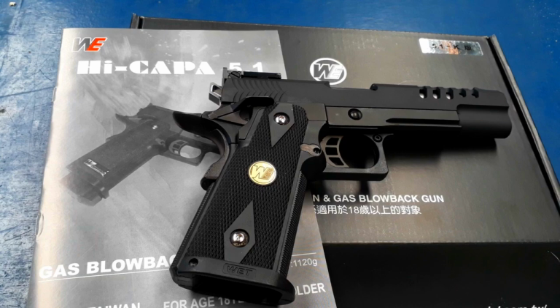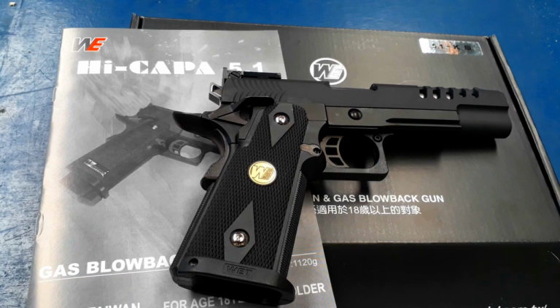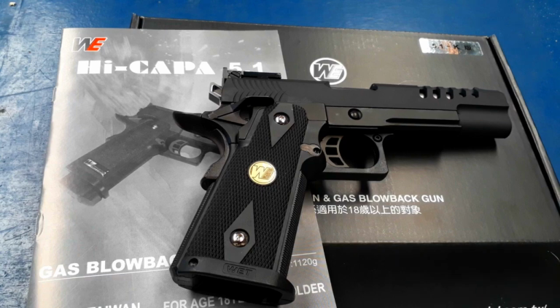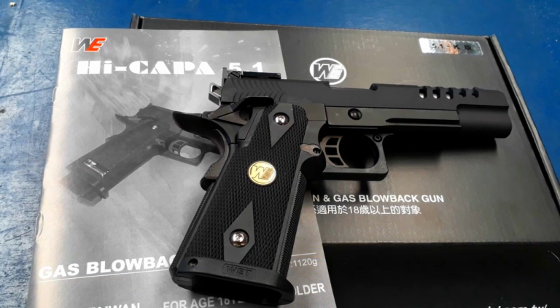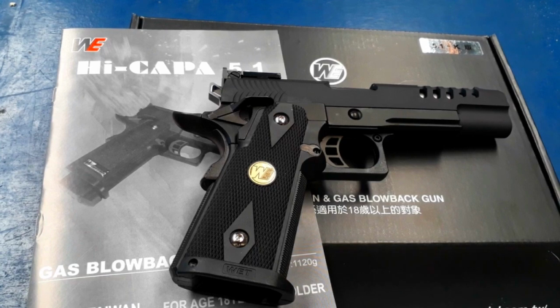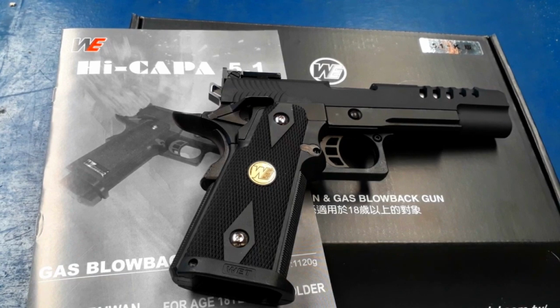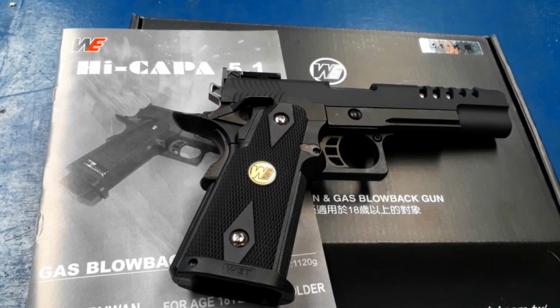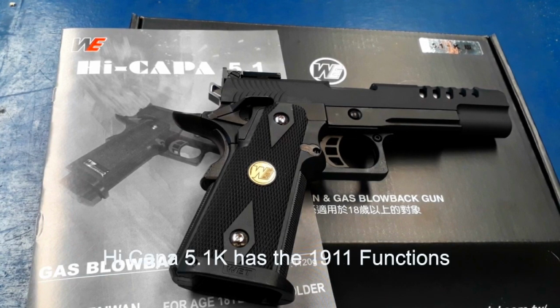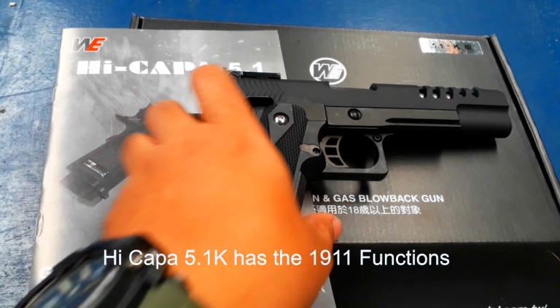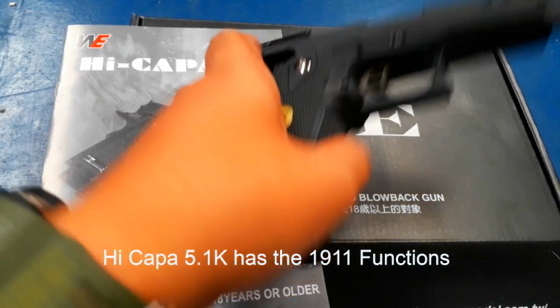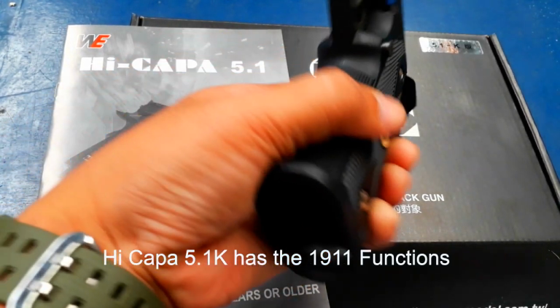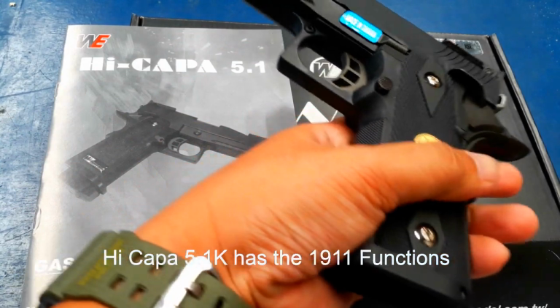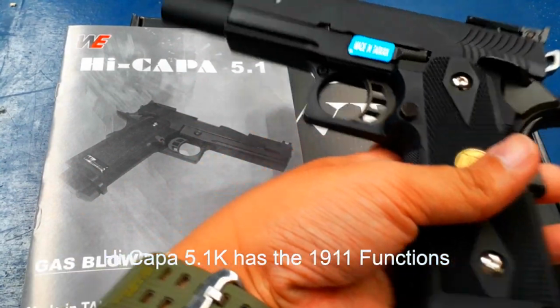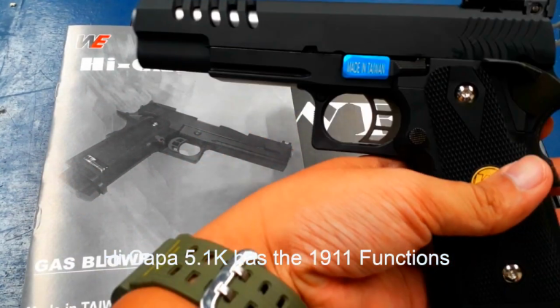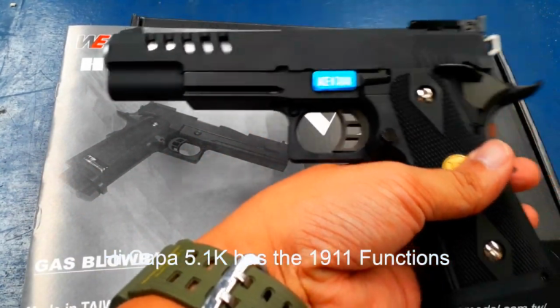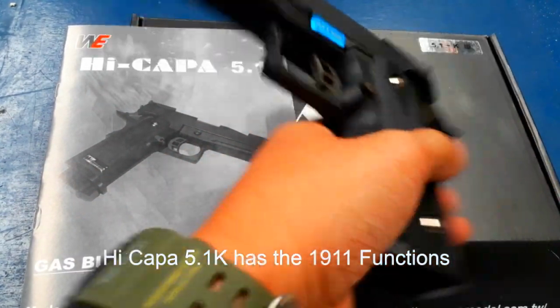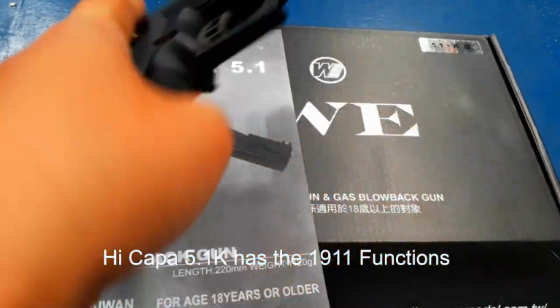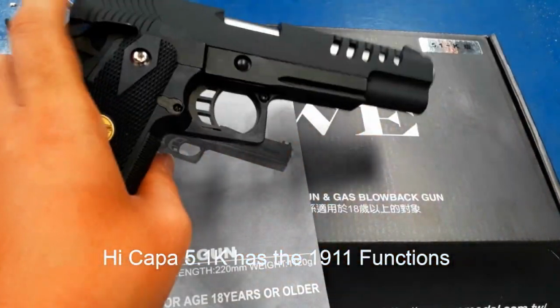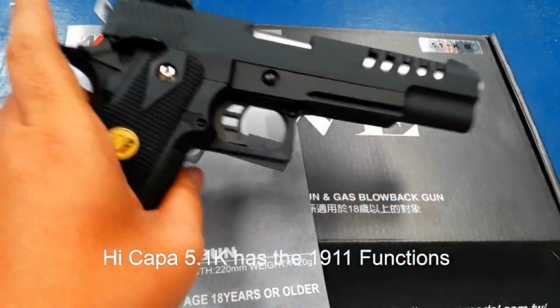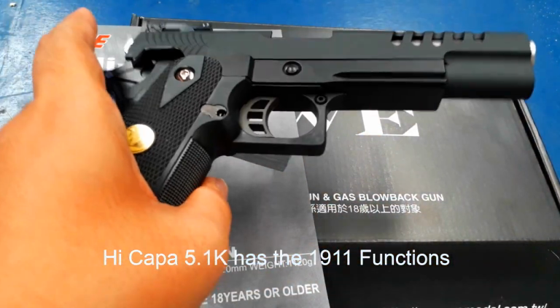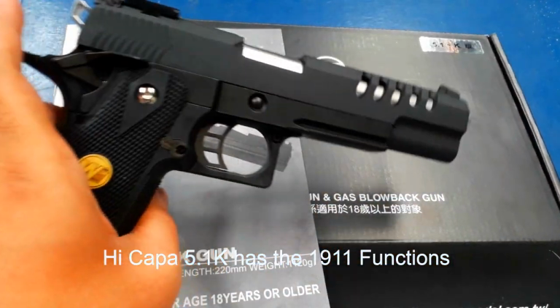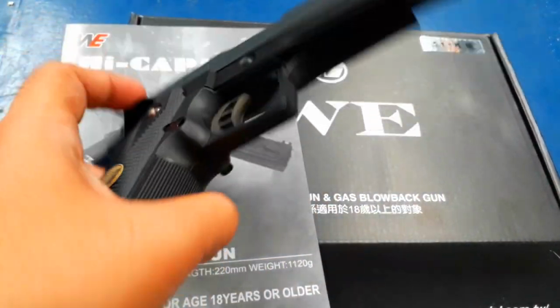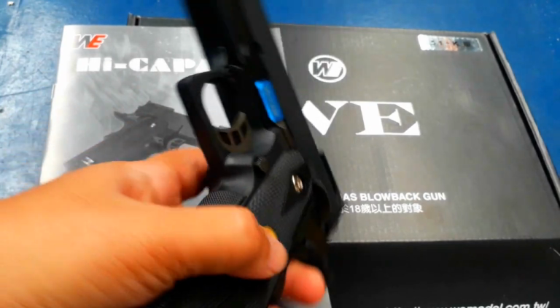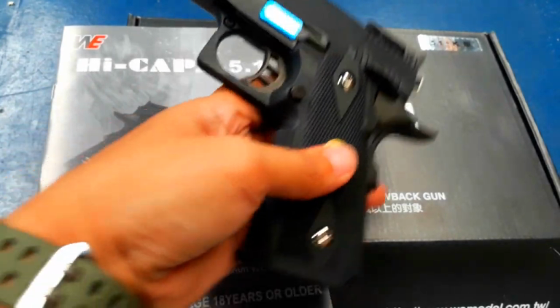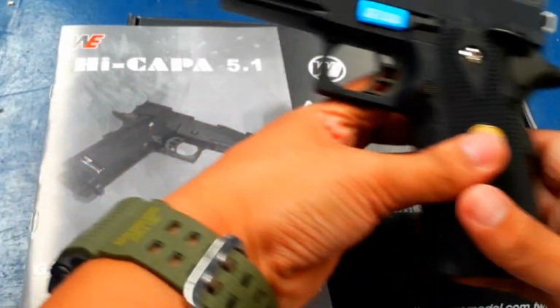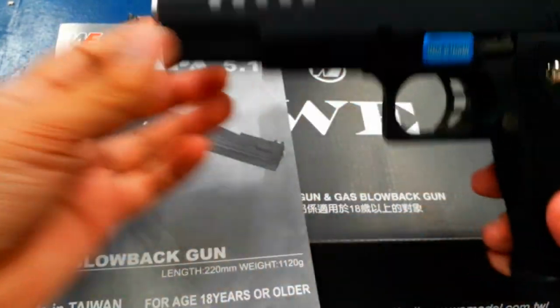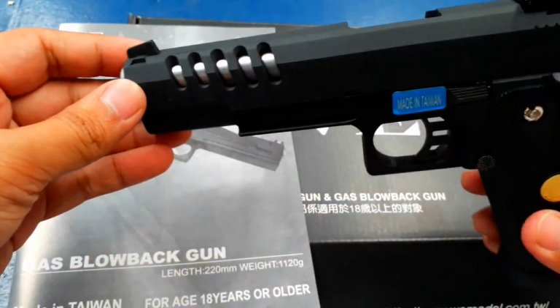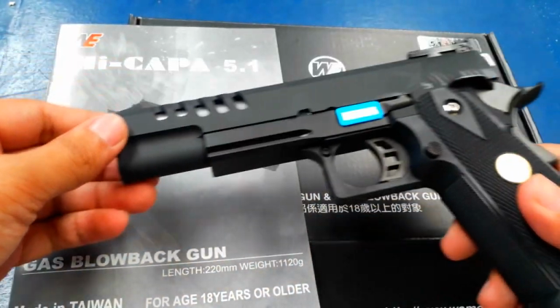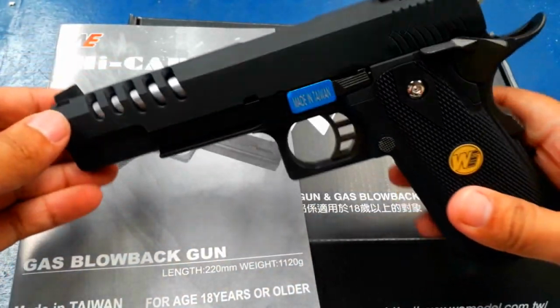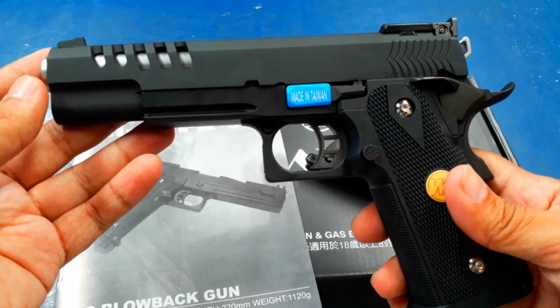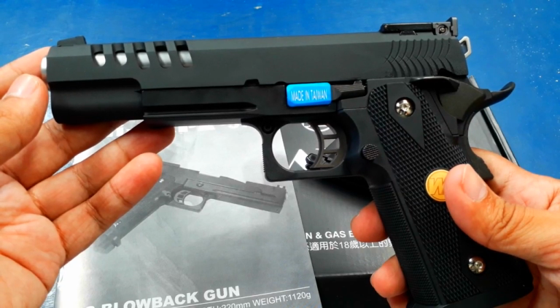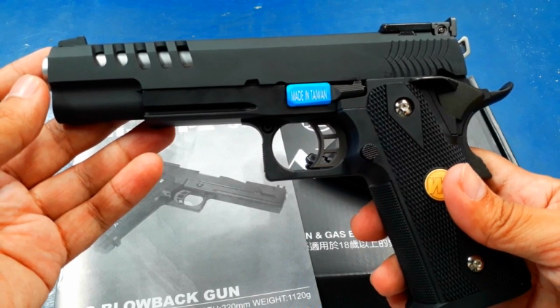HiKappa 5.1k has the full functions of a 1911 airsoft unit. It's a caliber .45 design. Now, let's test it out!